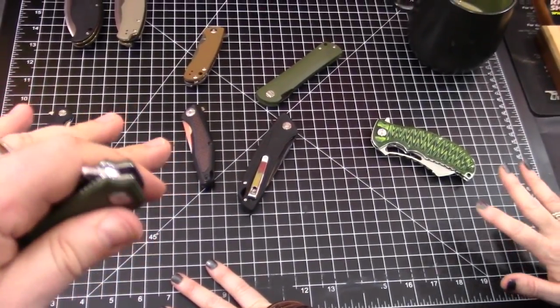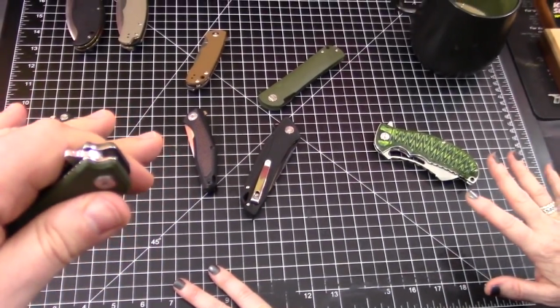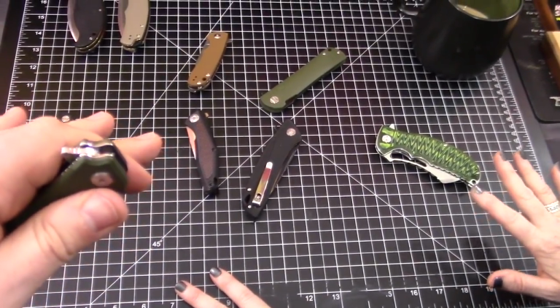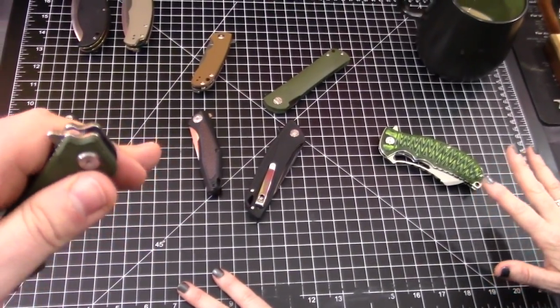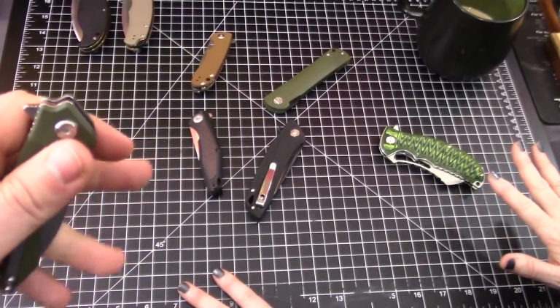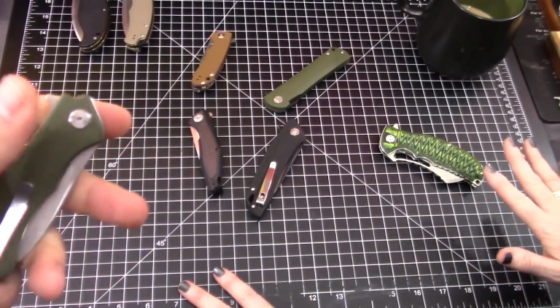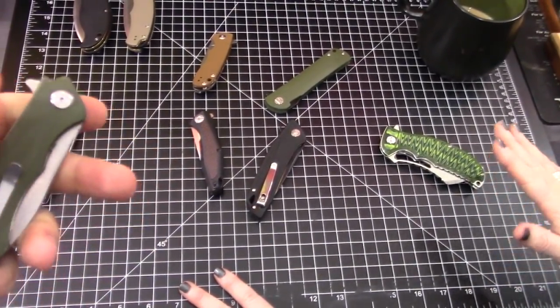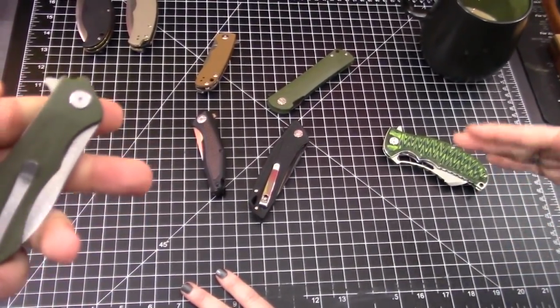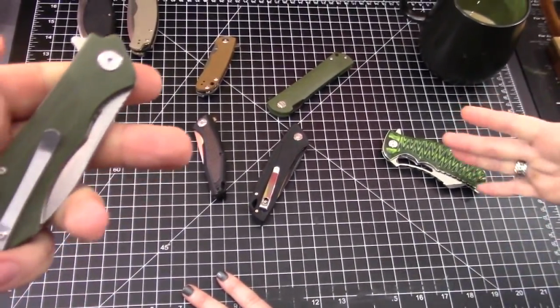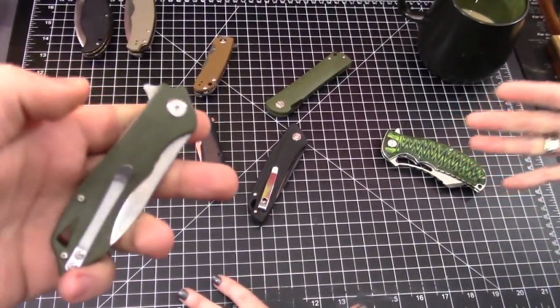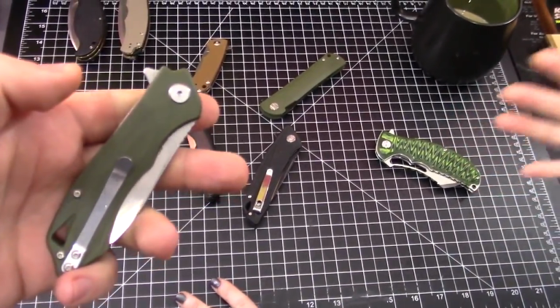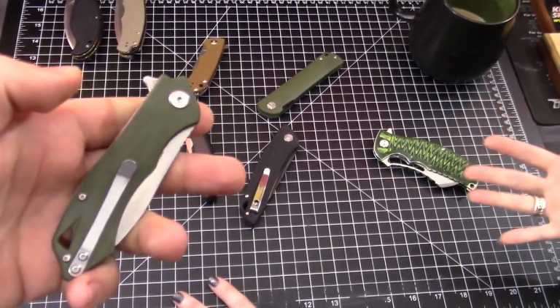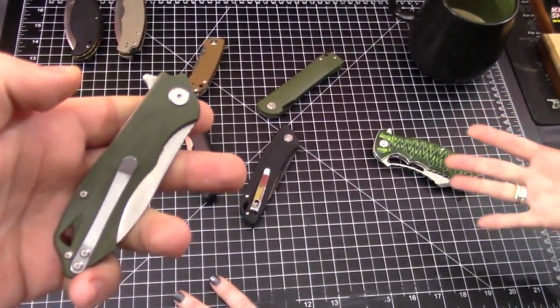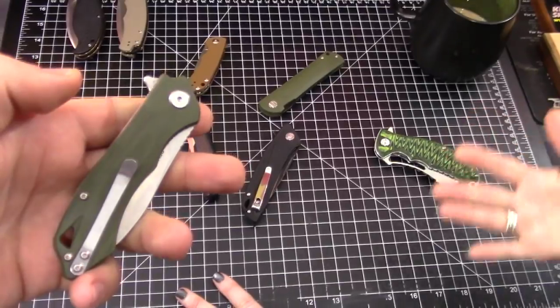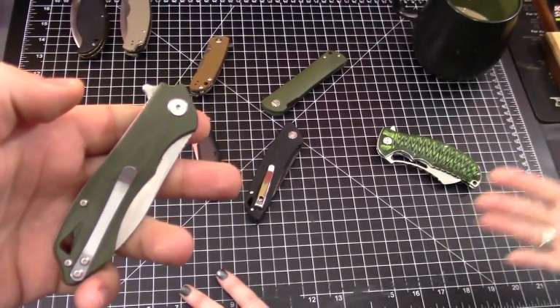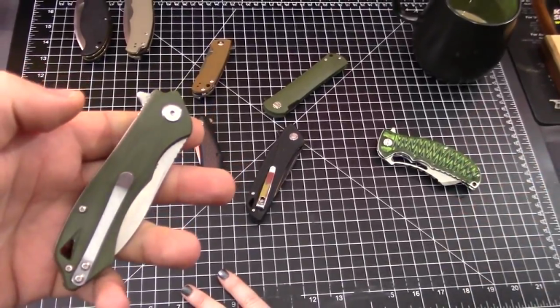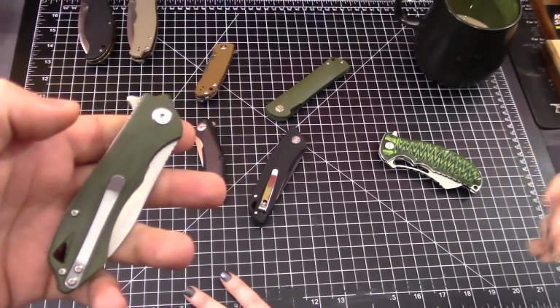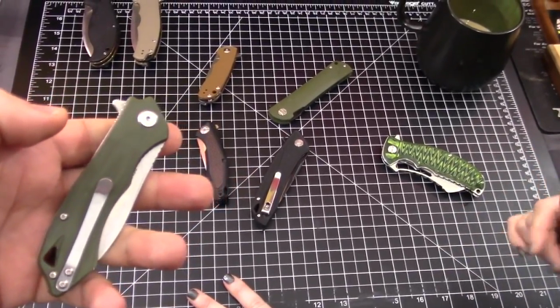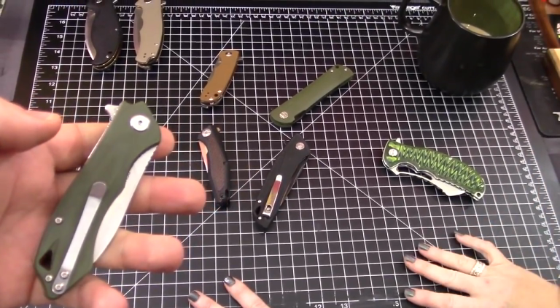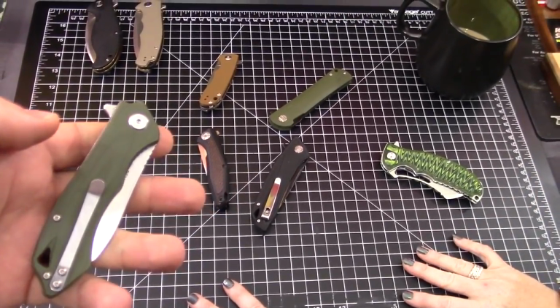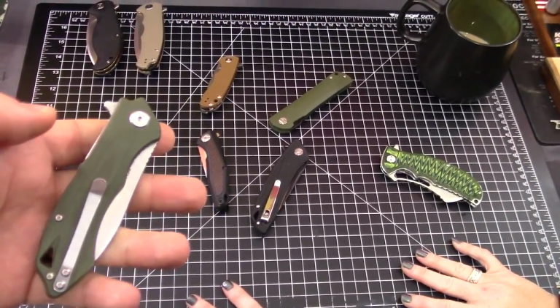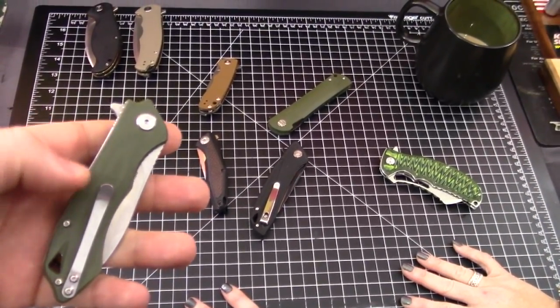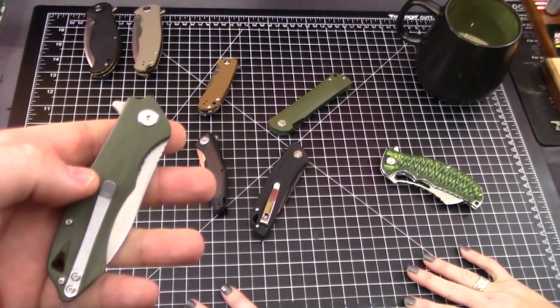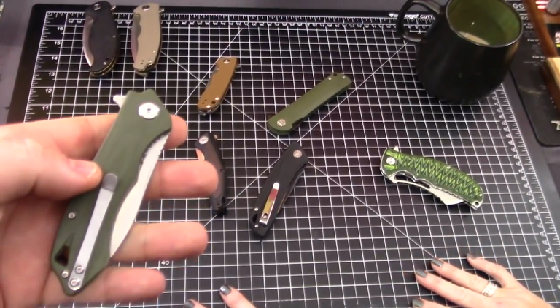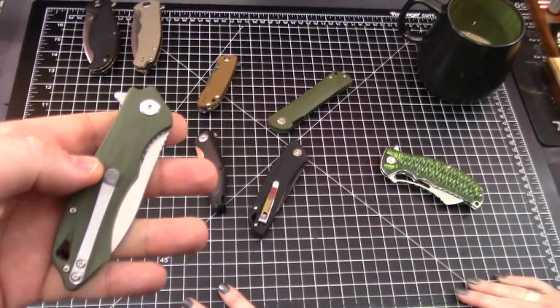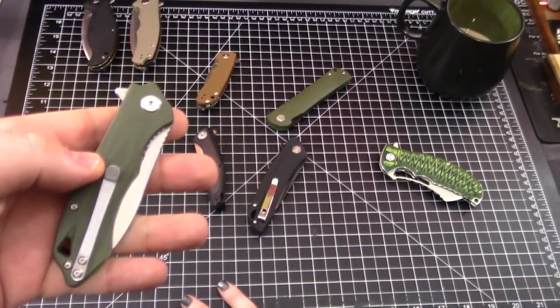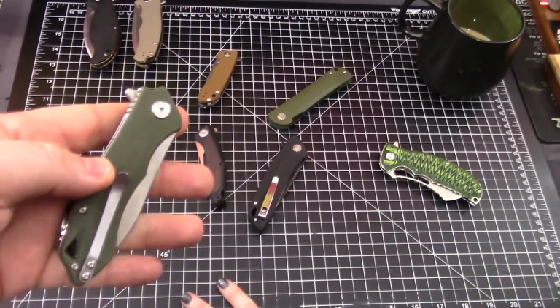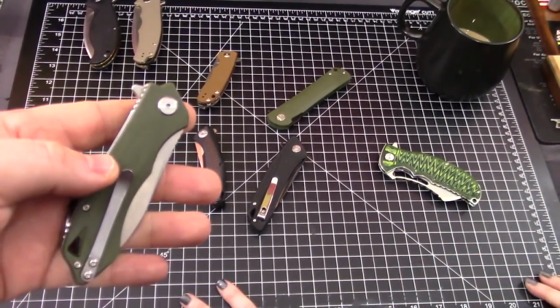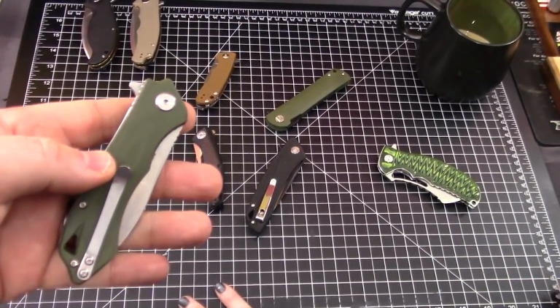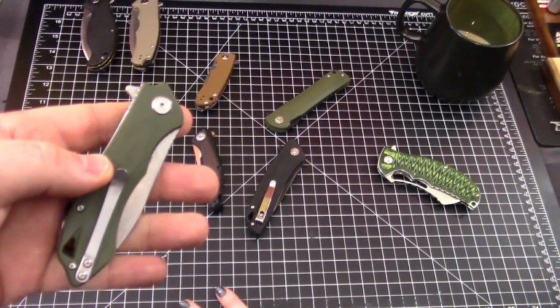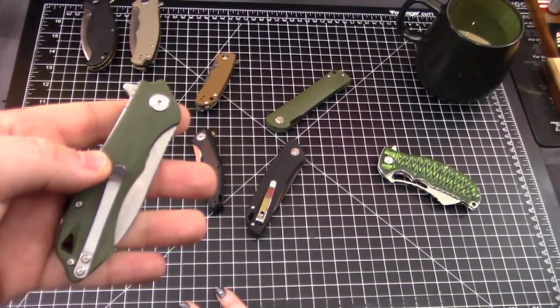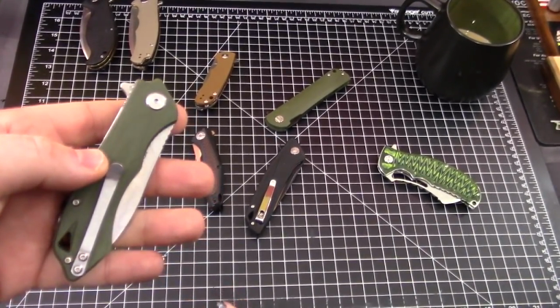Shout out to Best Tech for actually making smaller knives. They make Frankie-sized knives. They make some miniature knives.